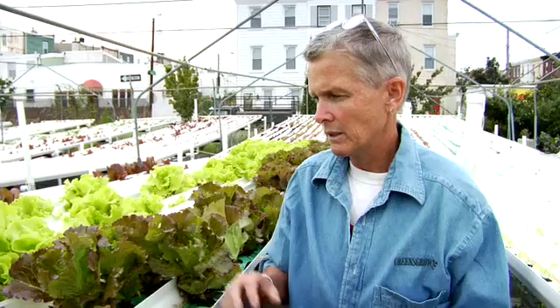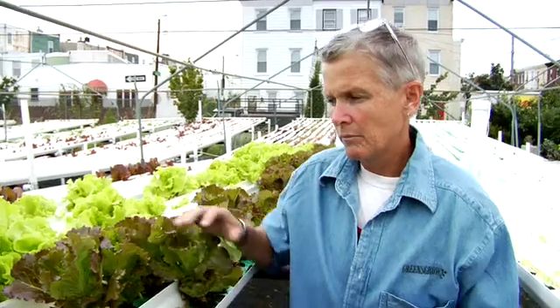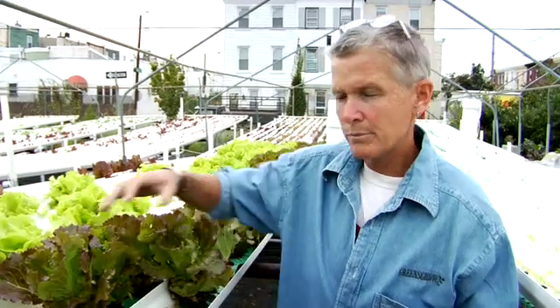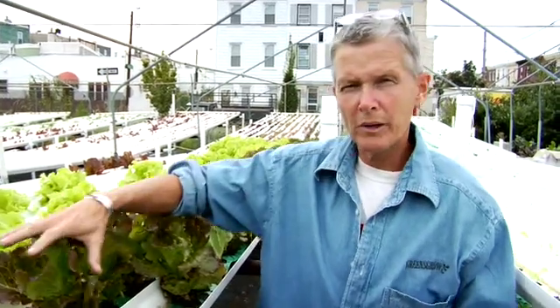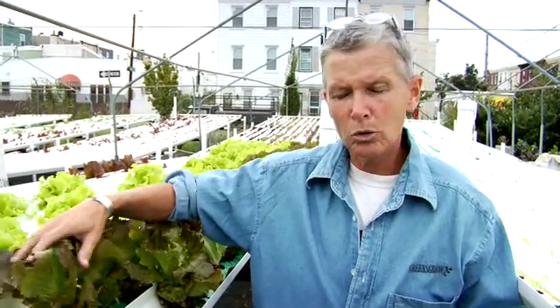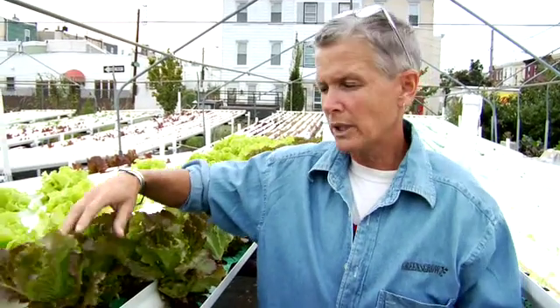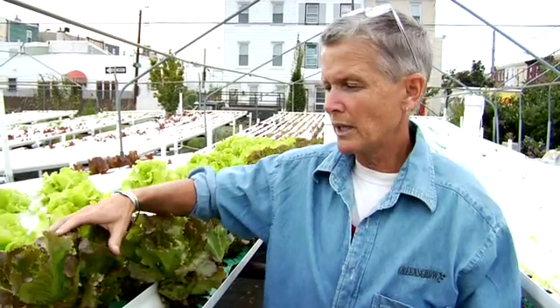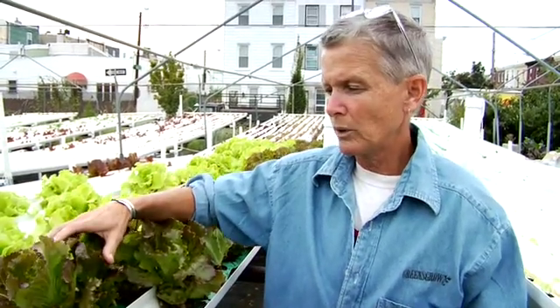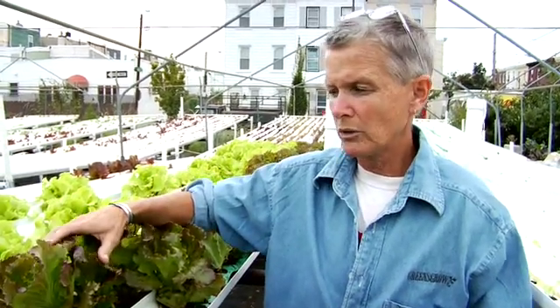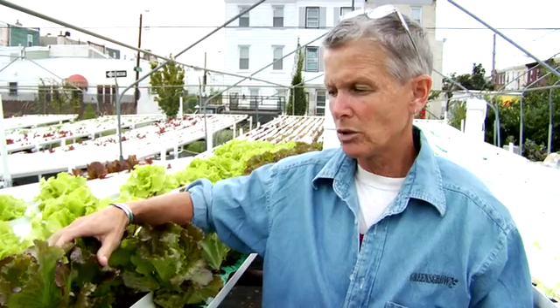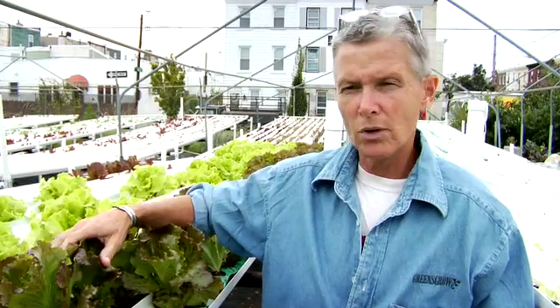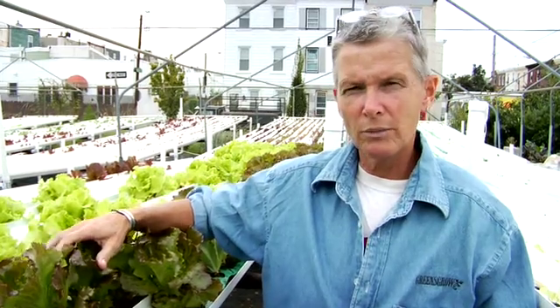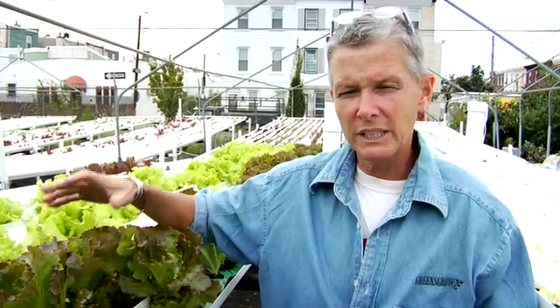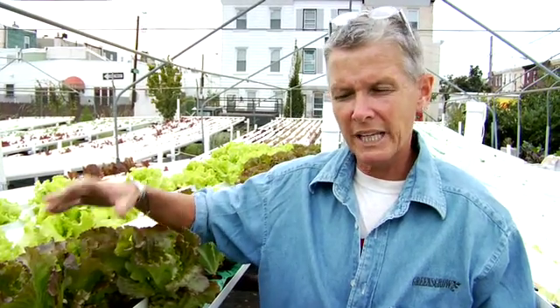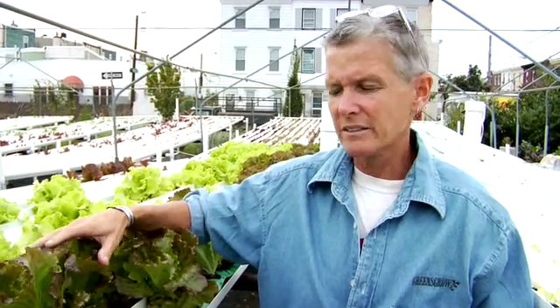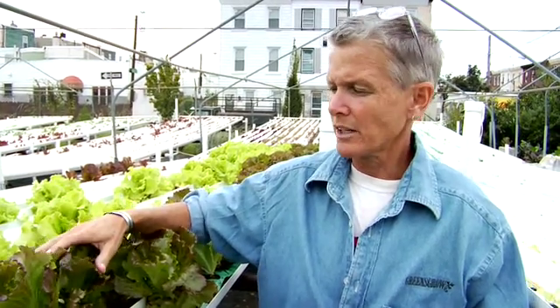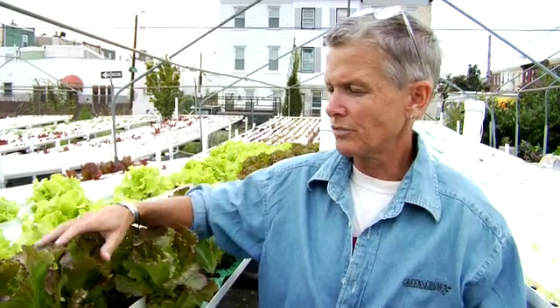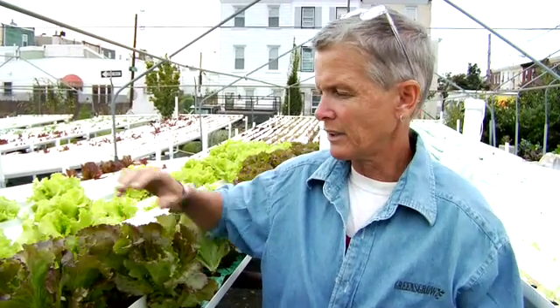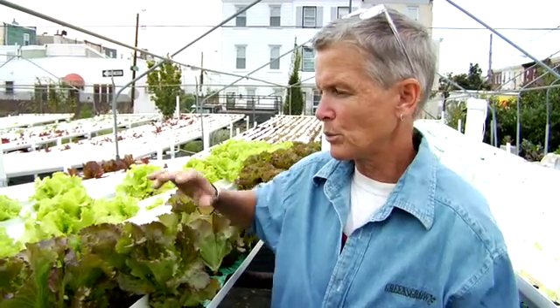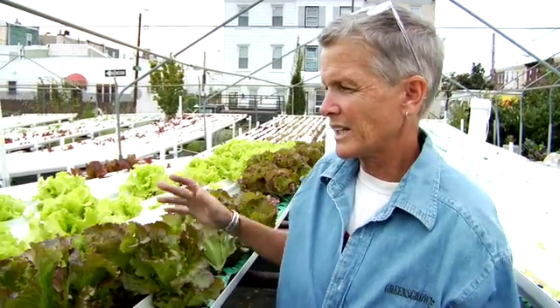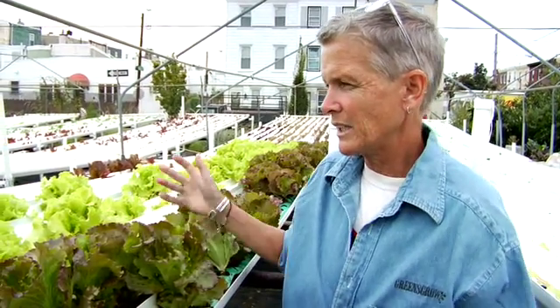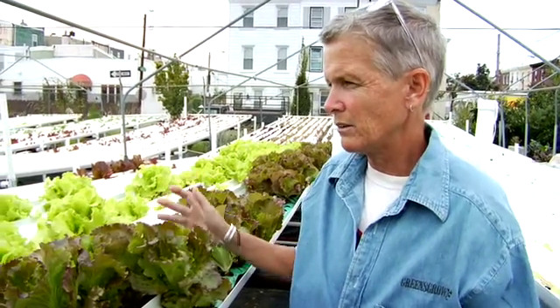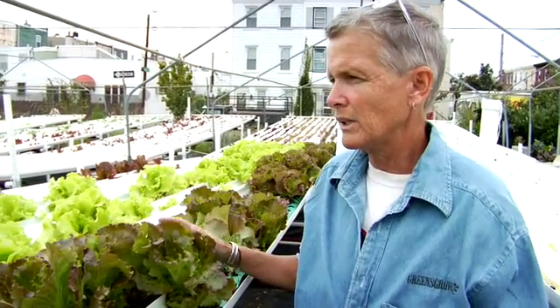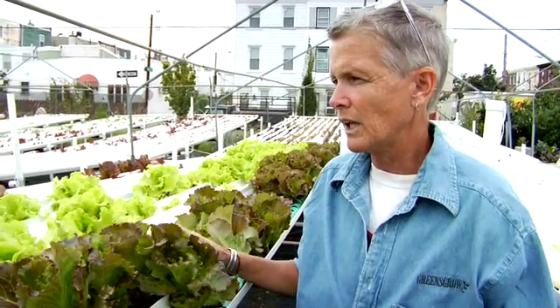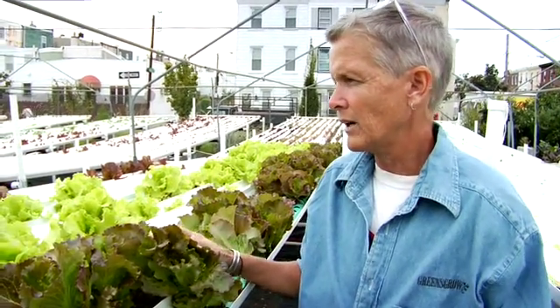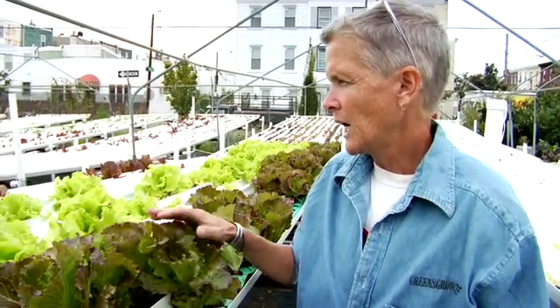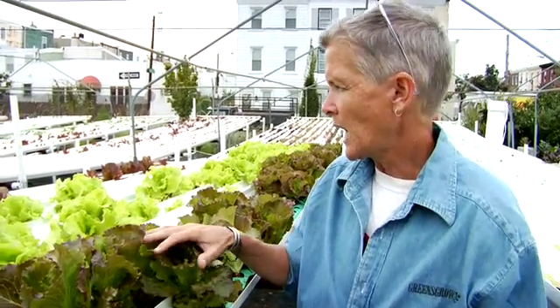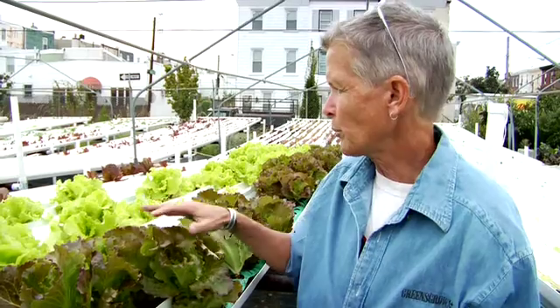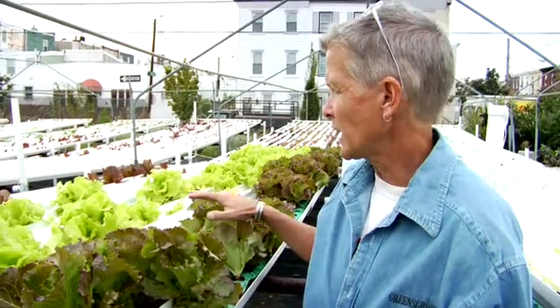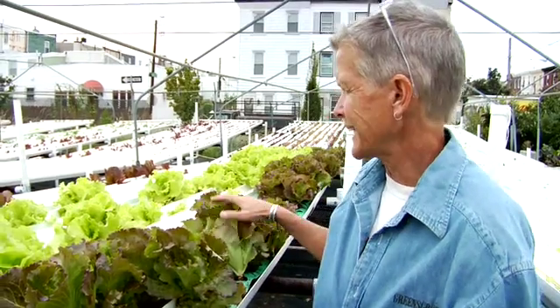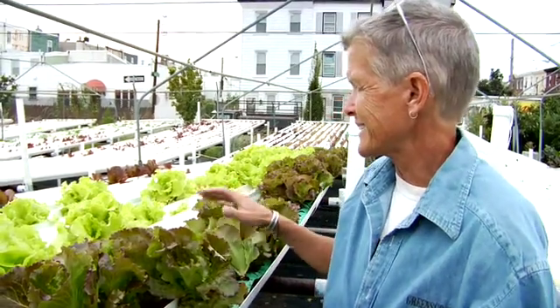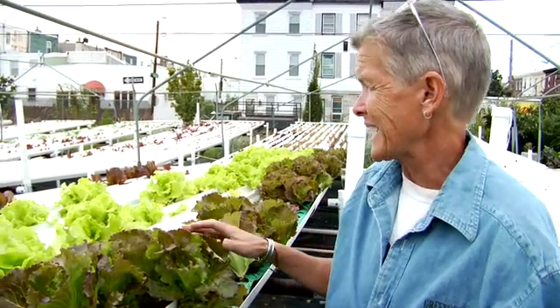My name's Mary Corboy, and we're at Greensgrove Farm in Kensington's section of Philadelphia. And we're standing here in the middle of a hydroponic lettuce stand.